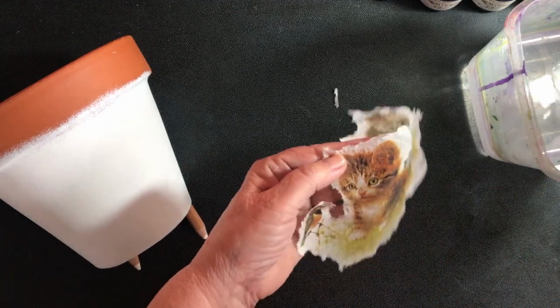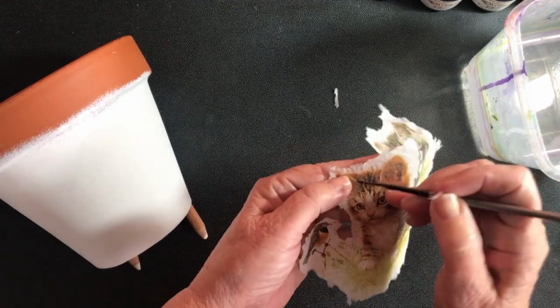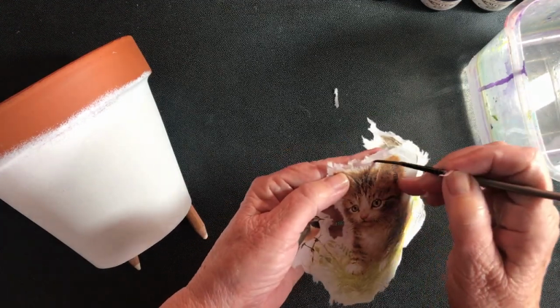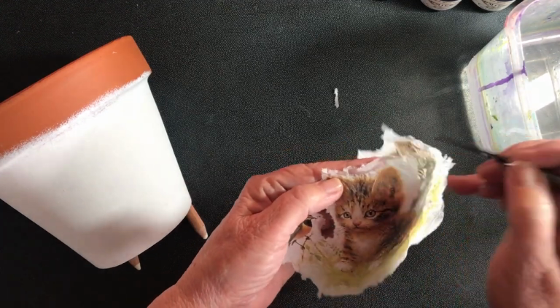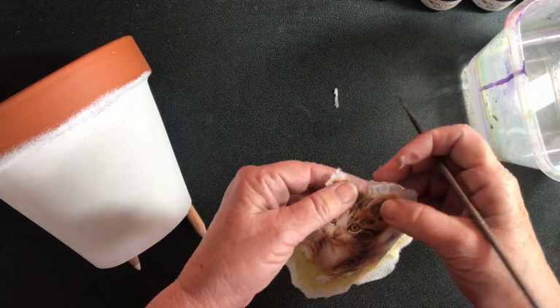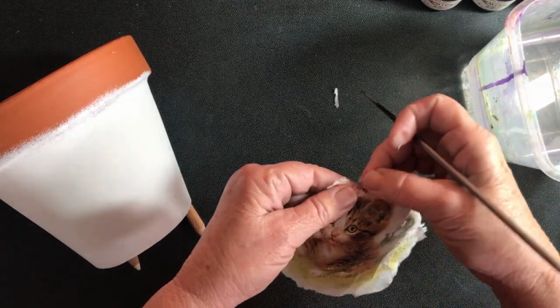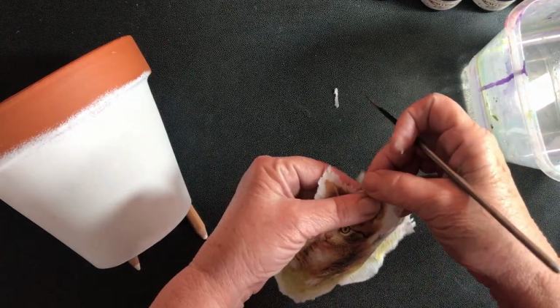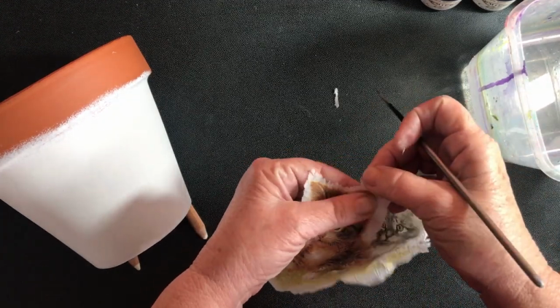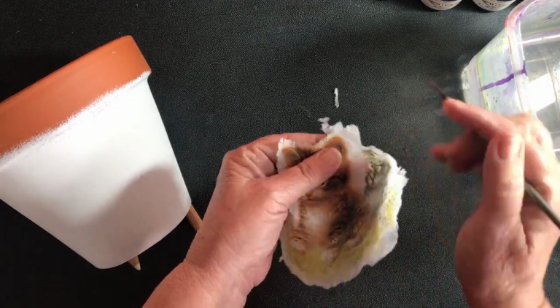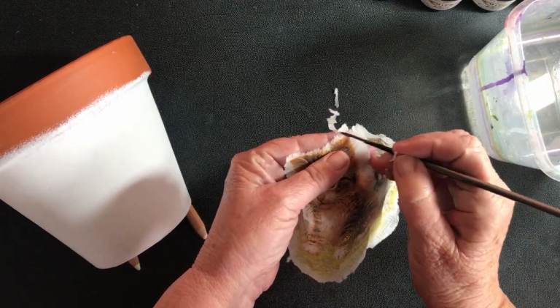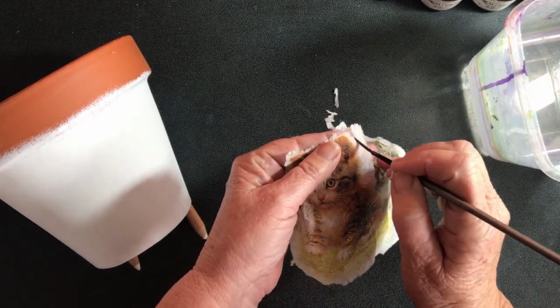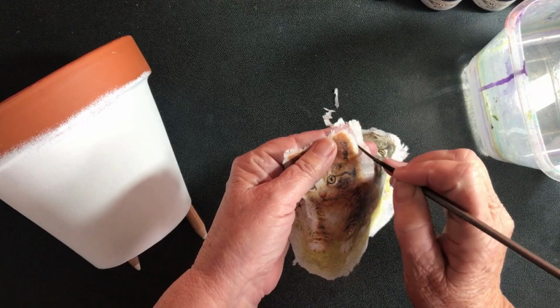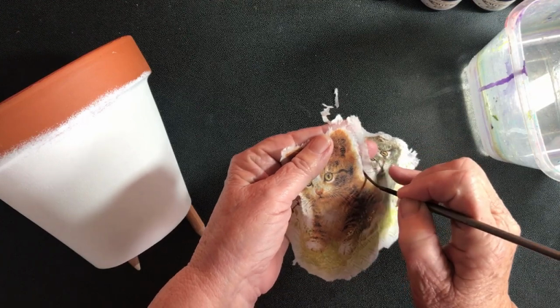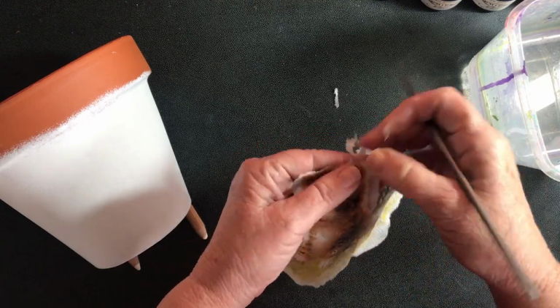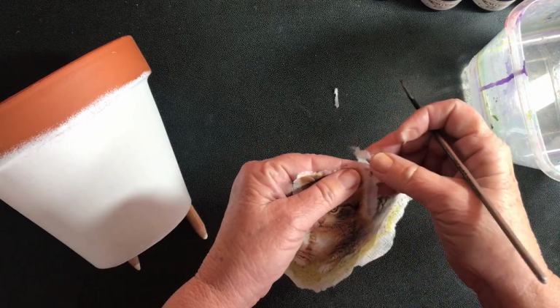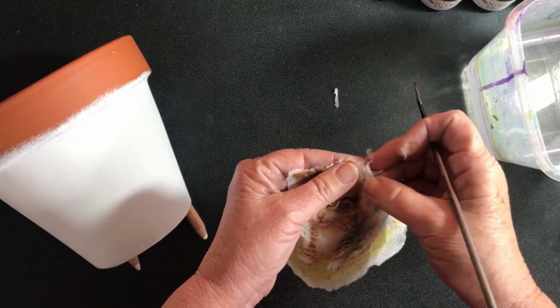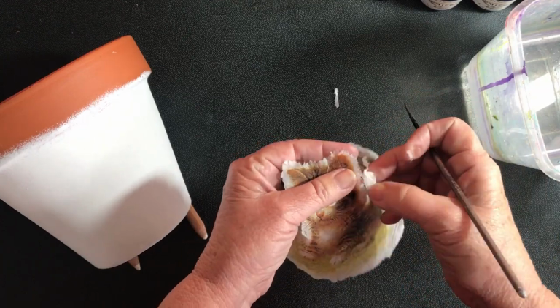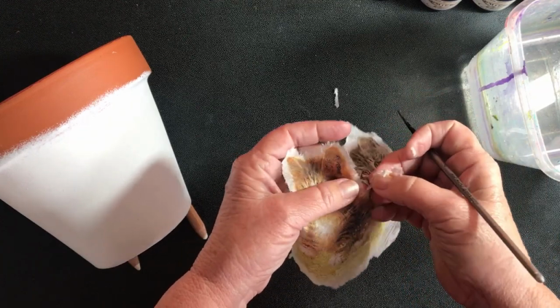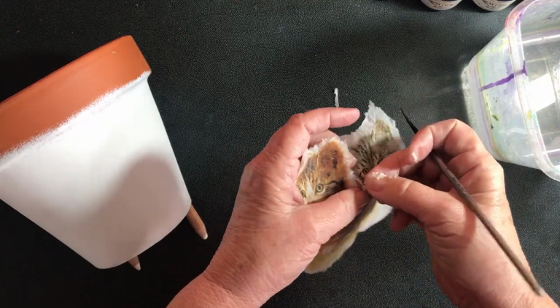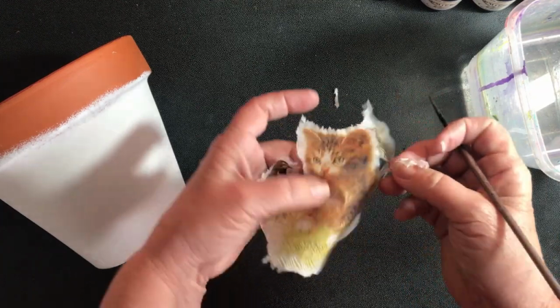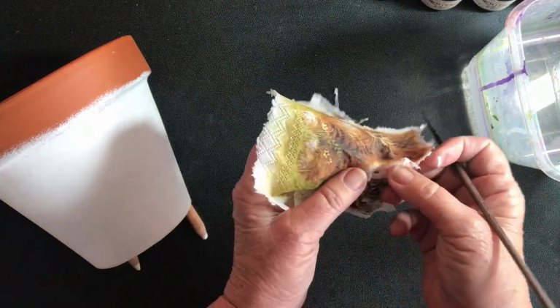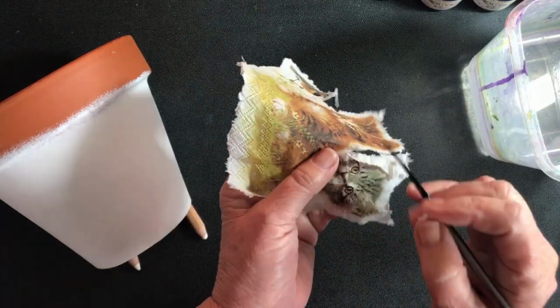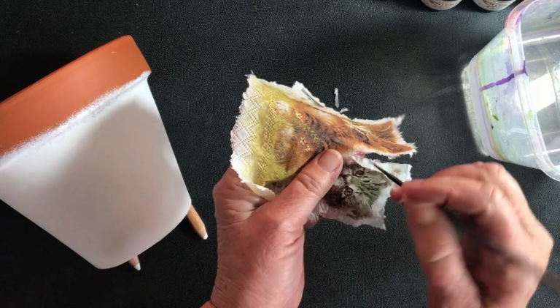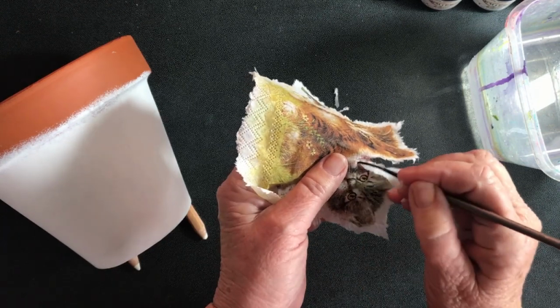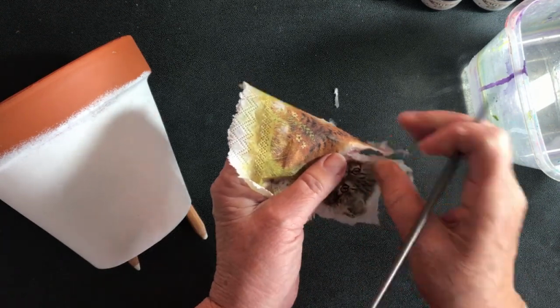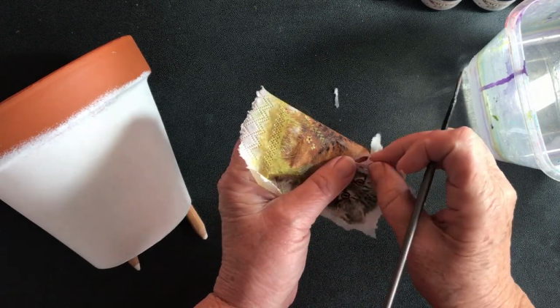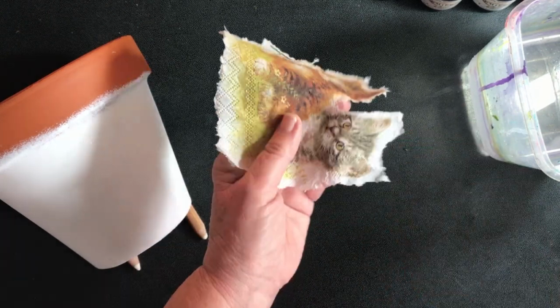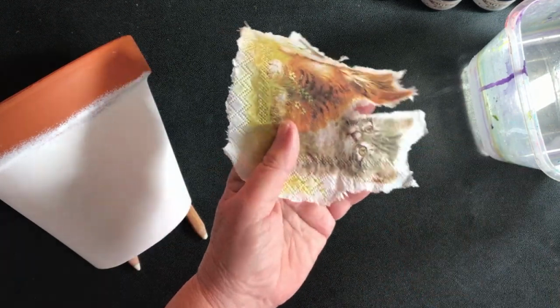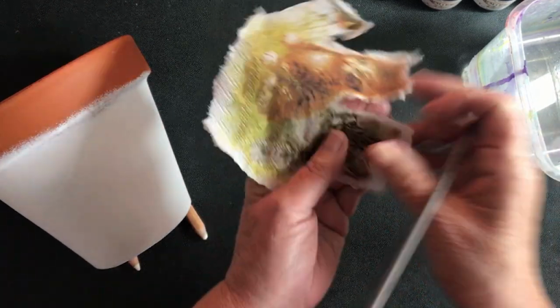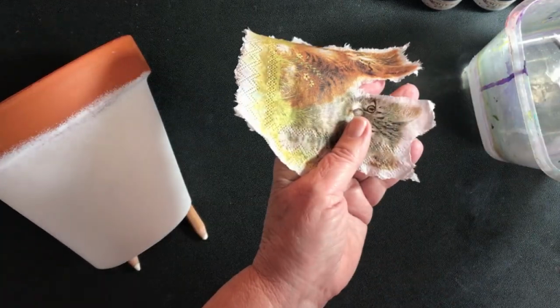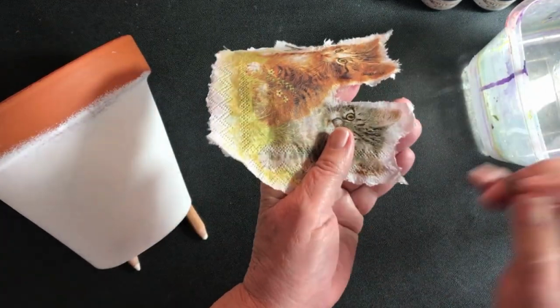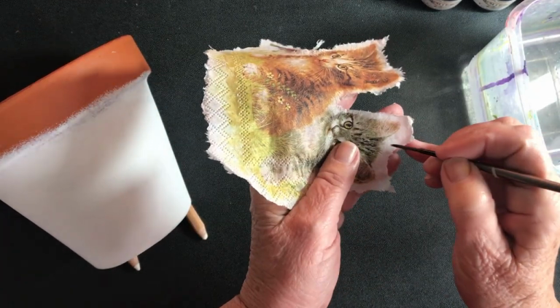Once I've gone all the way around, I check the napkin for any excess white pieces. If I want to get closer into the picture, I just do some more wet lines and peel the excess away again.